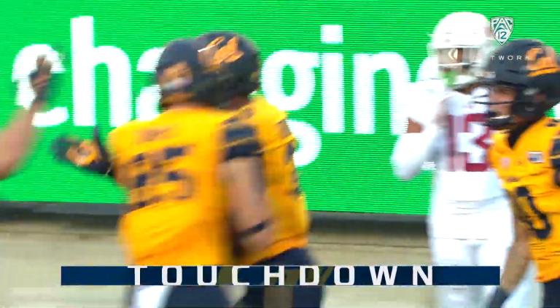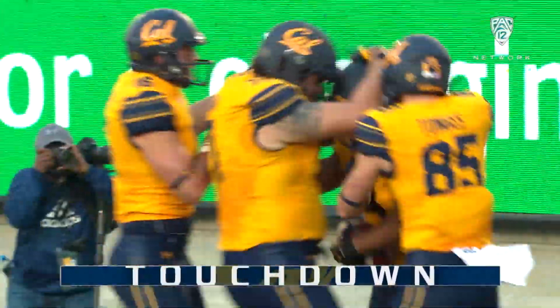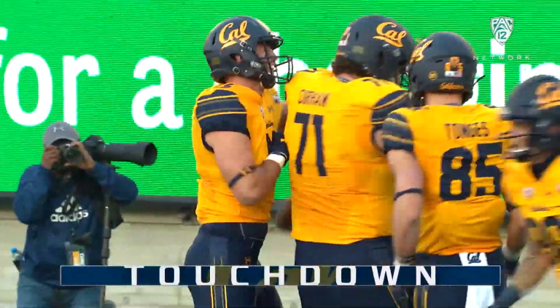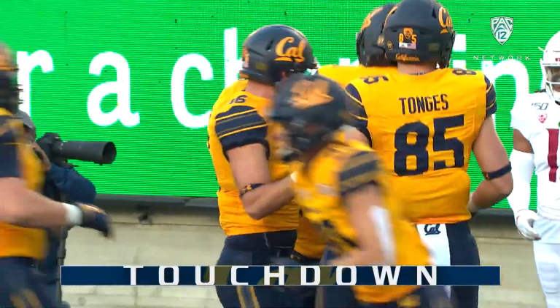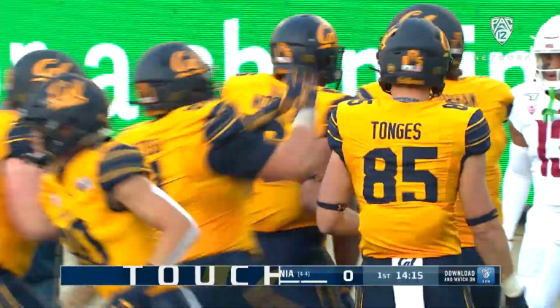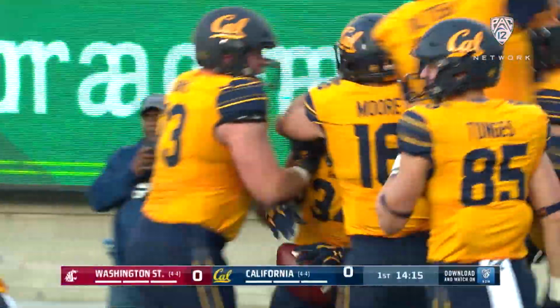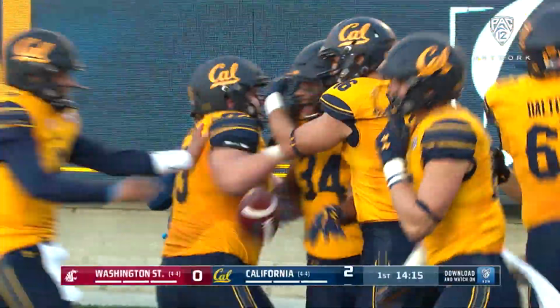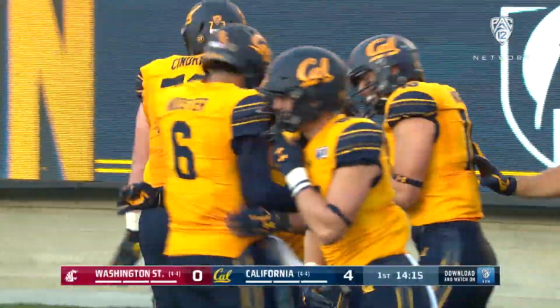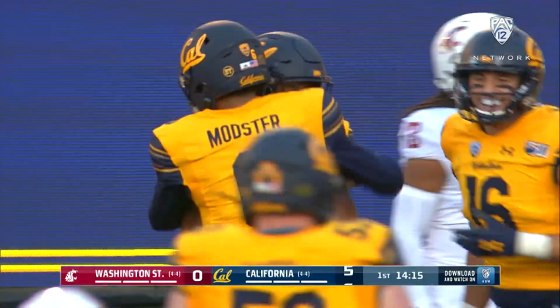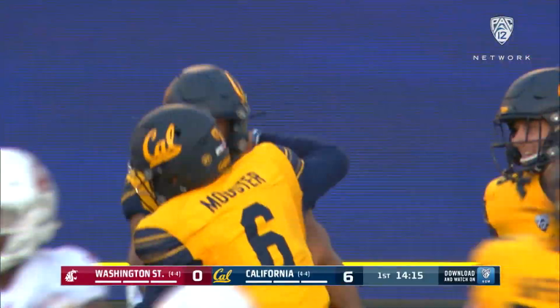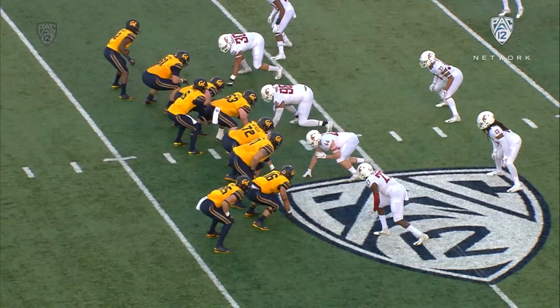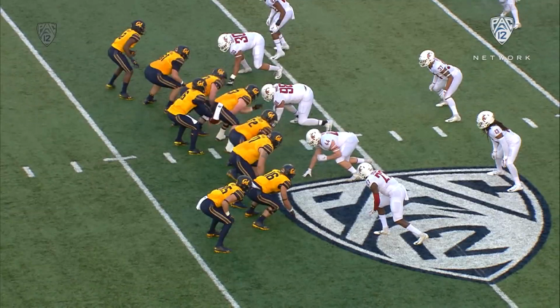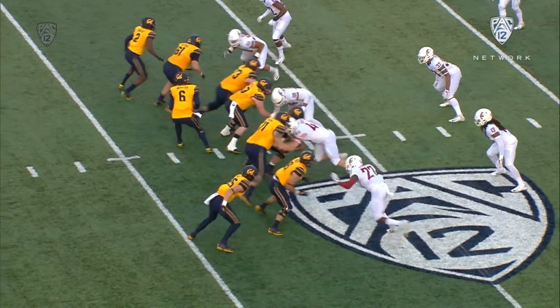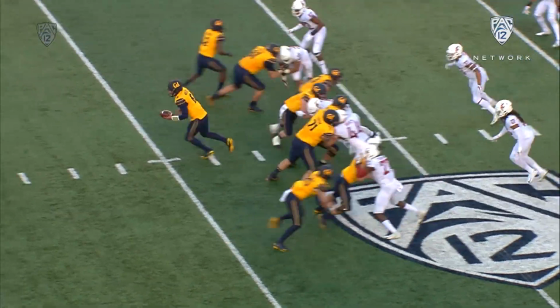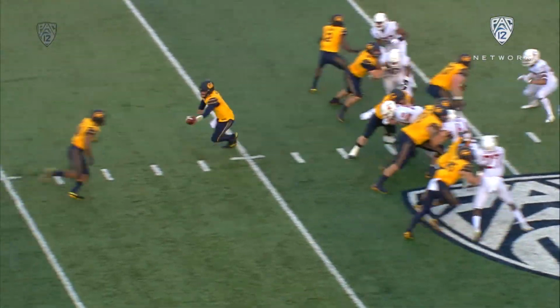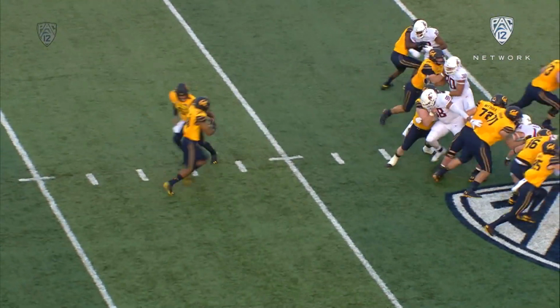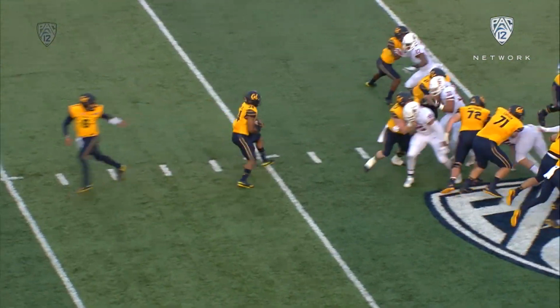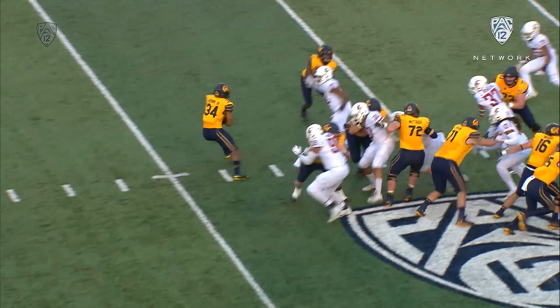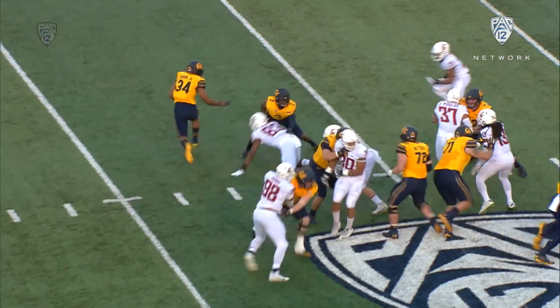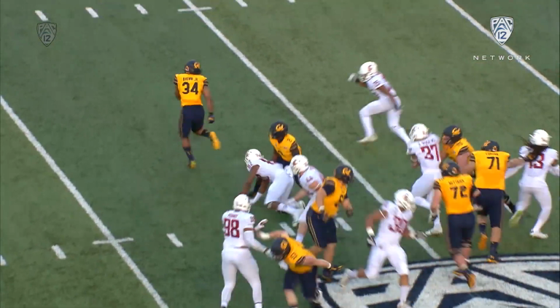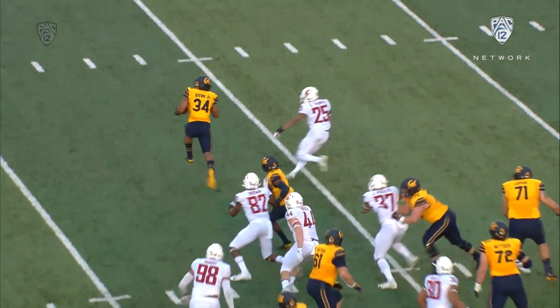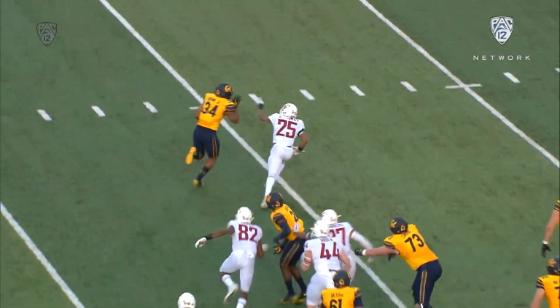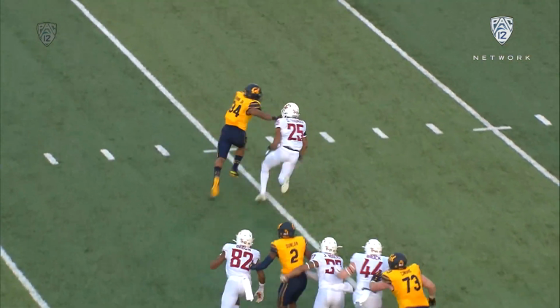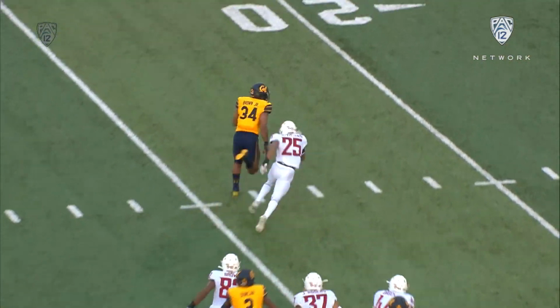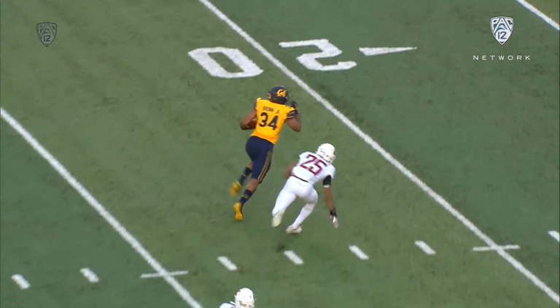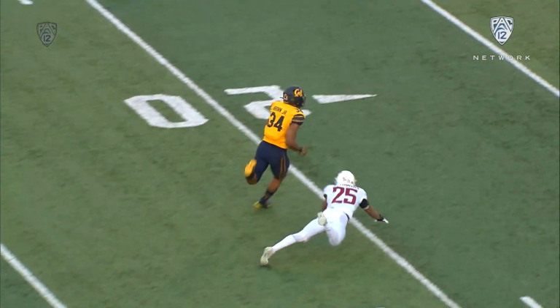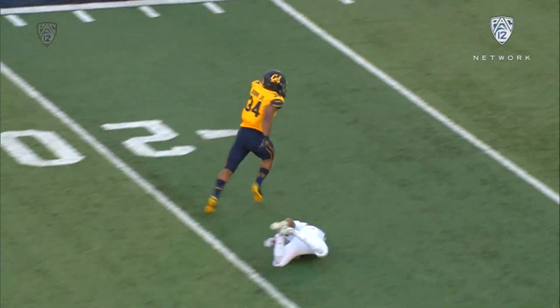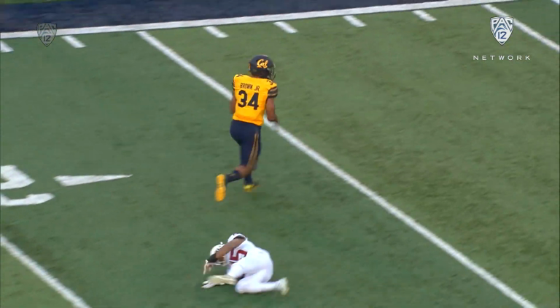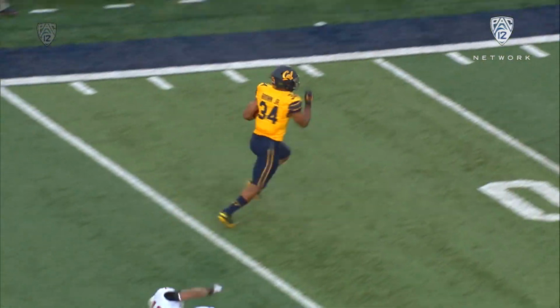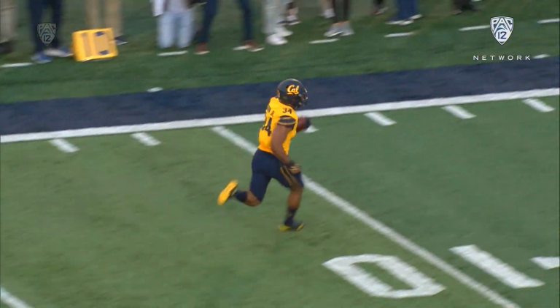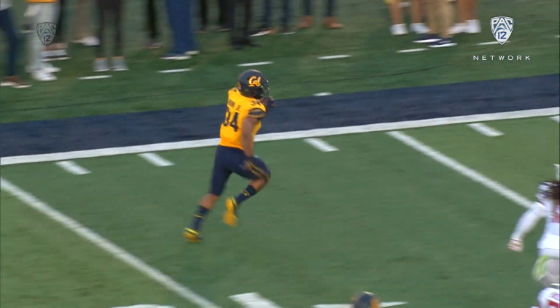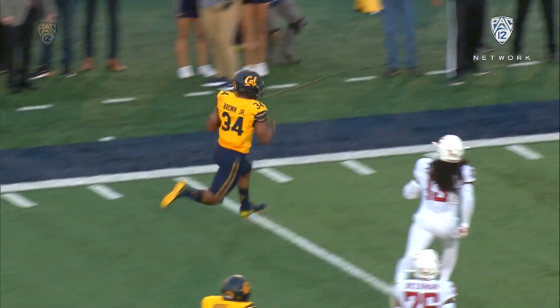Left side of this offensive line, they do a really nice job, and then you got to give Jordan Duncan the receiver number two — he gets the block on Brown the linebacker, and Brown the running back does the rest.